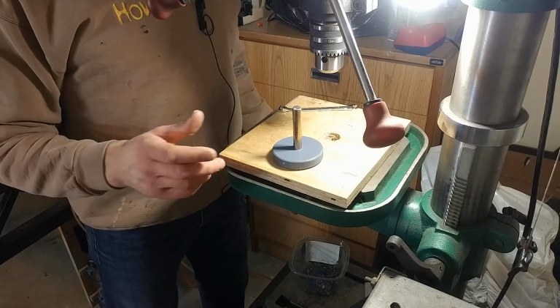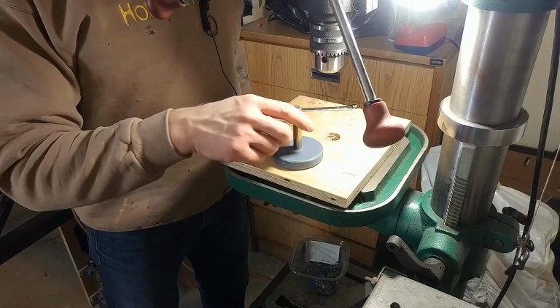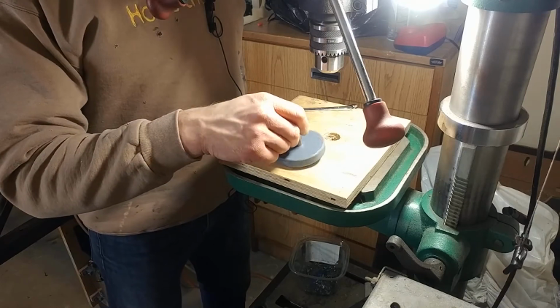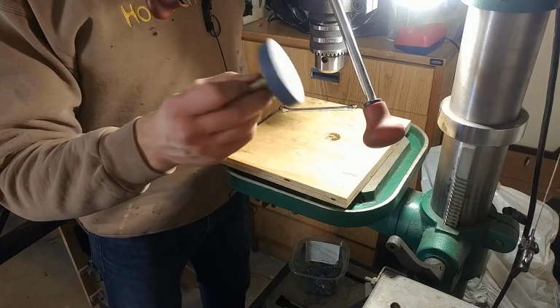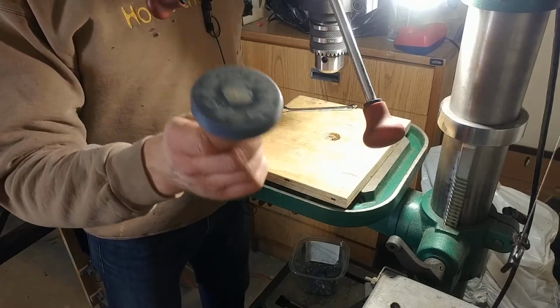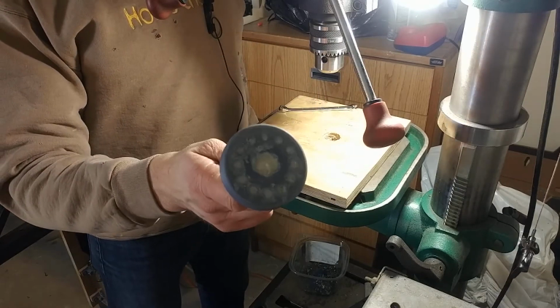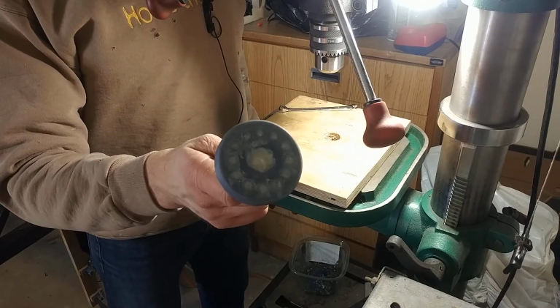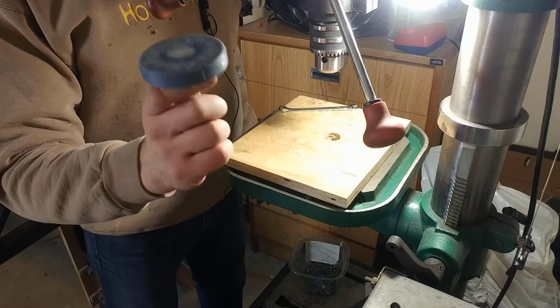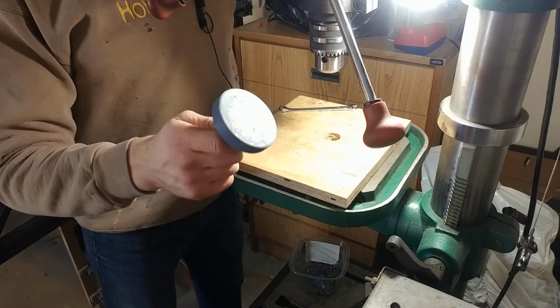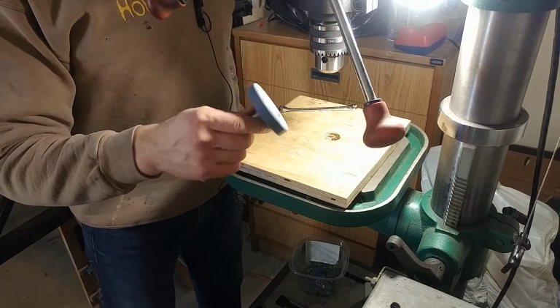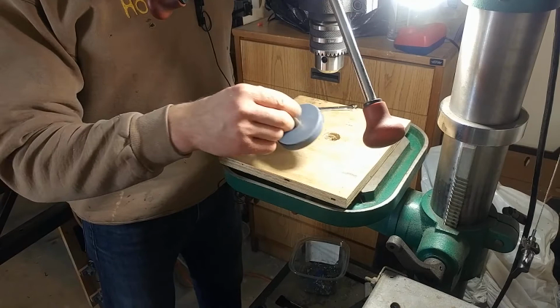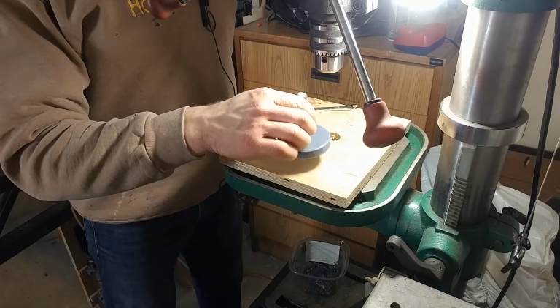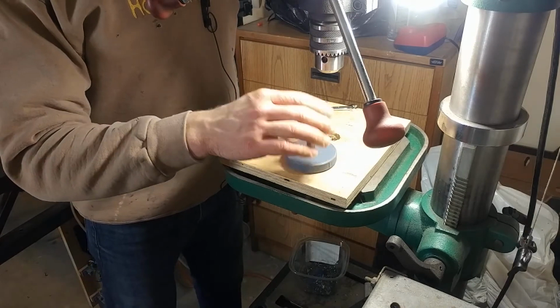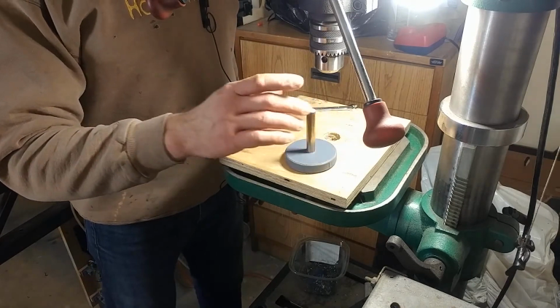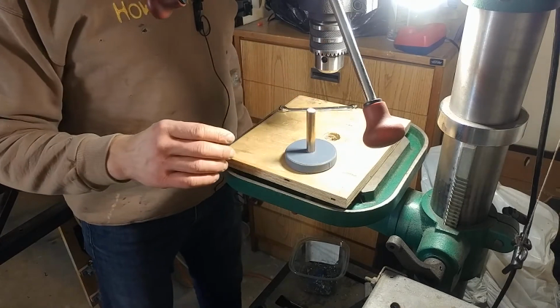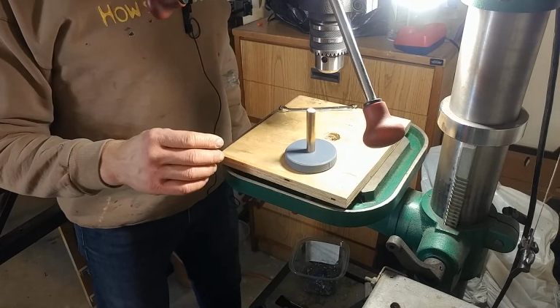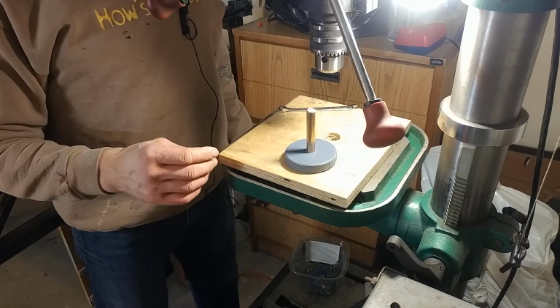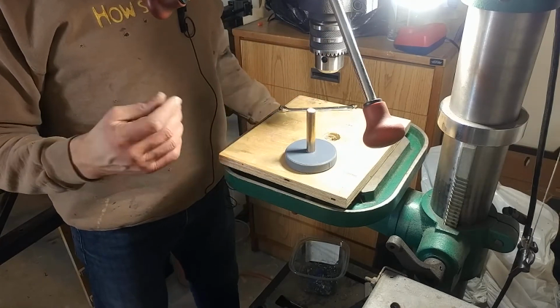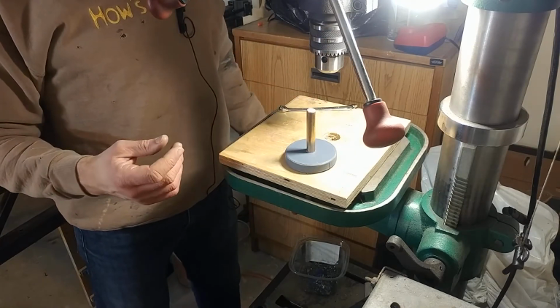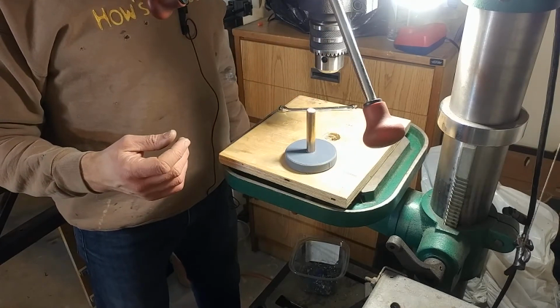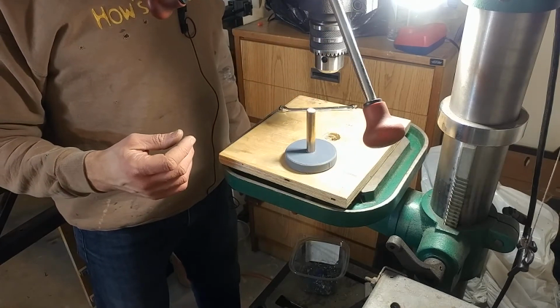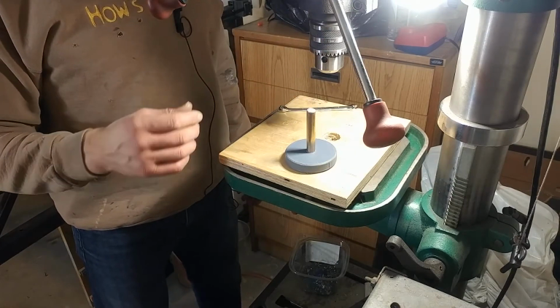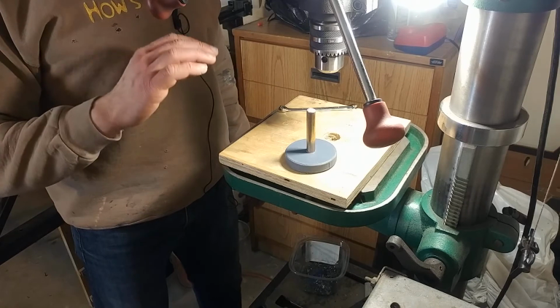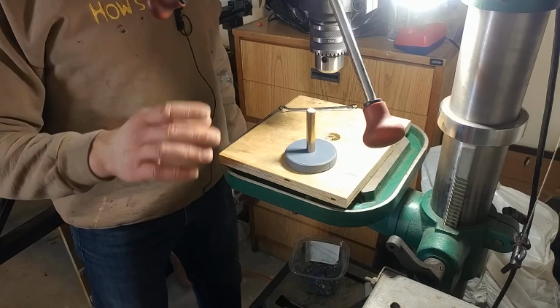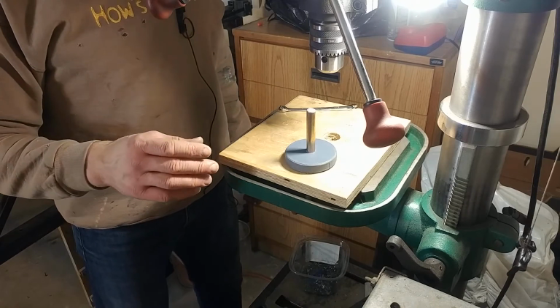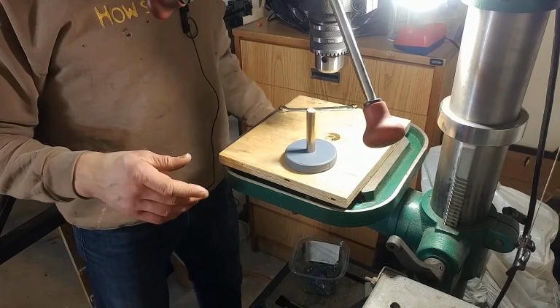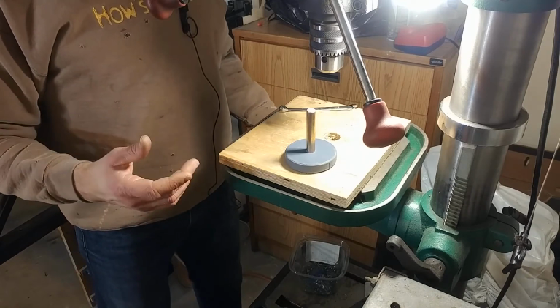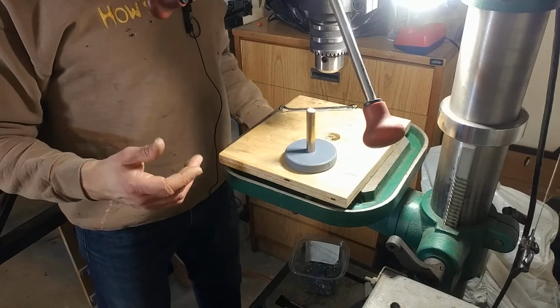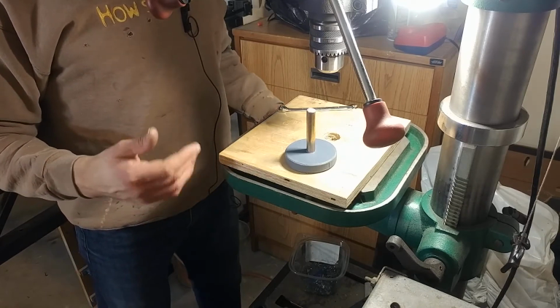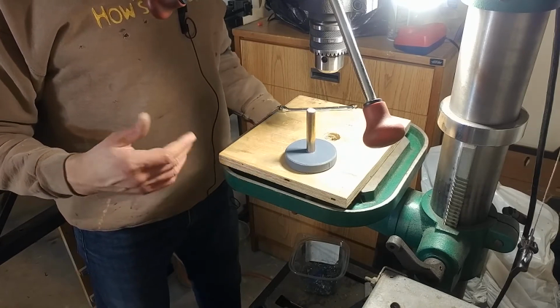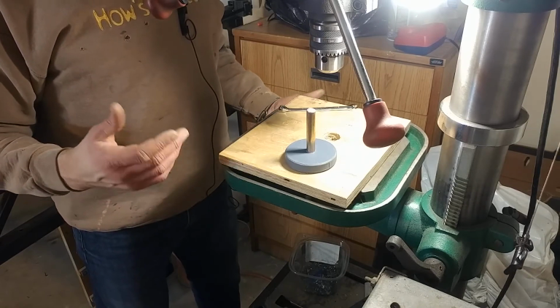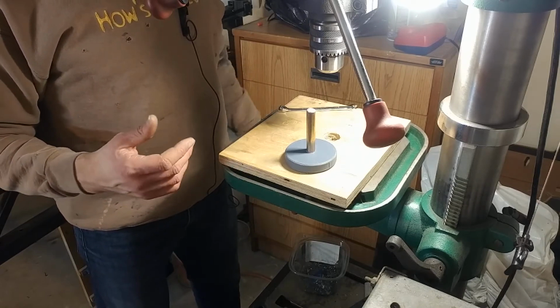Today's project is a stupidly clever application of magnets. And to give credit where it's due, I got this idea from AVE's YouTube channel. I figure if you're watching my videos, you've probably seen at least one of his before, since he's a pretty big name when it comes to machining, welding, and that kind of stuff.